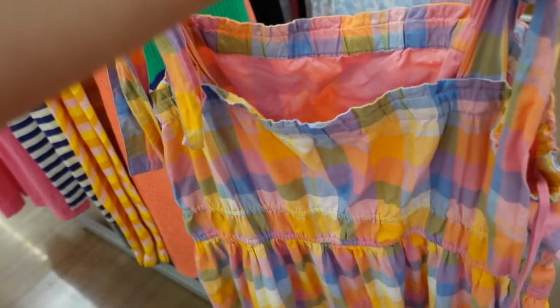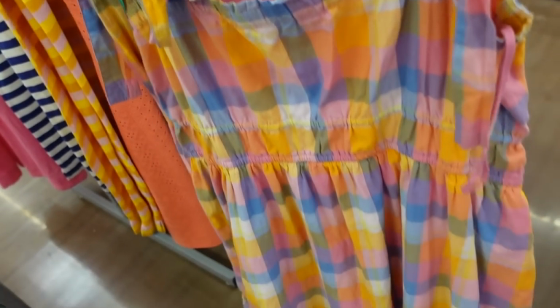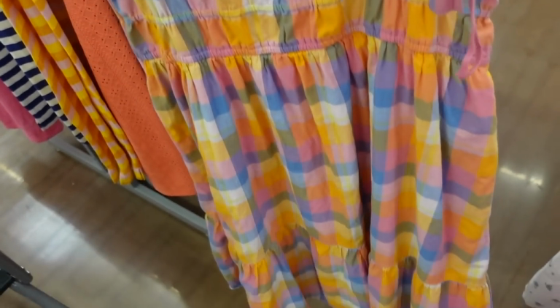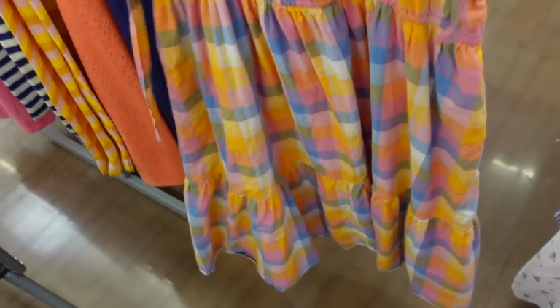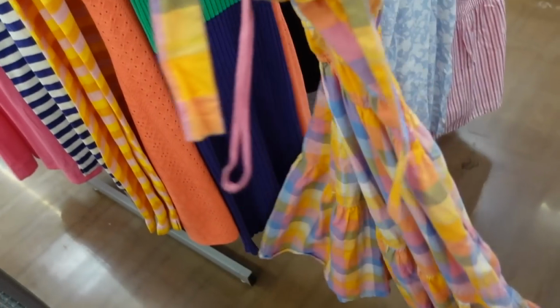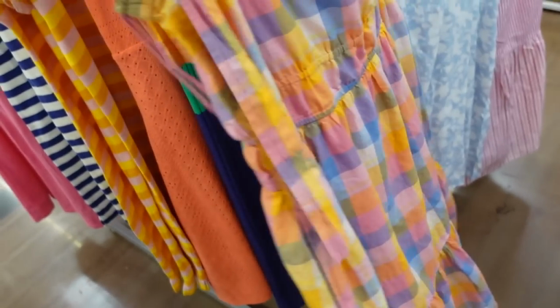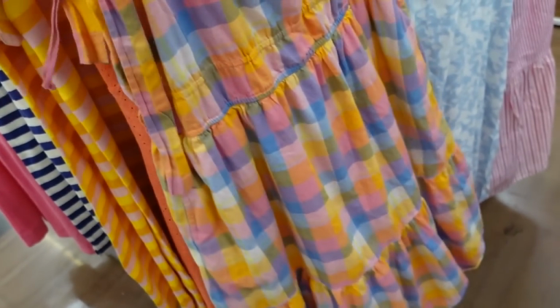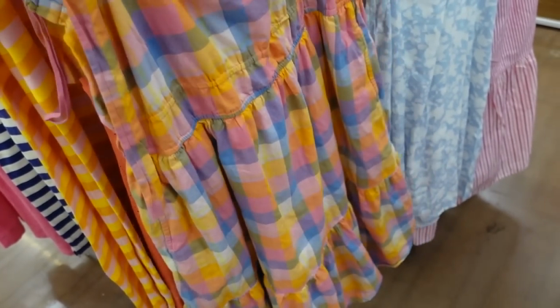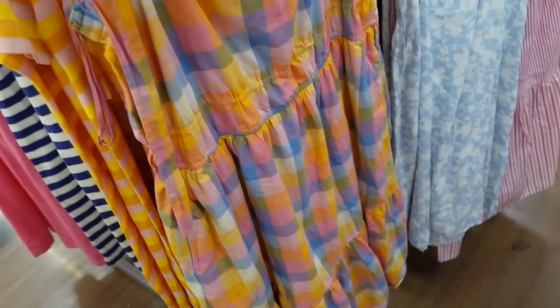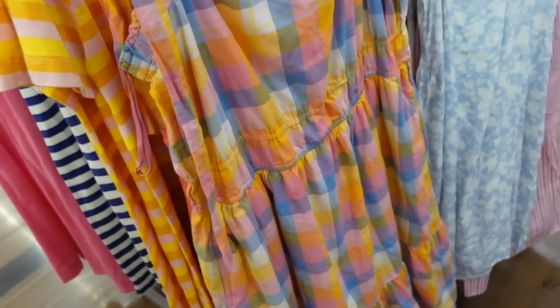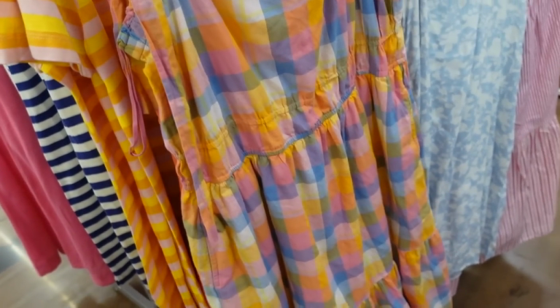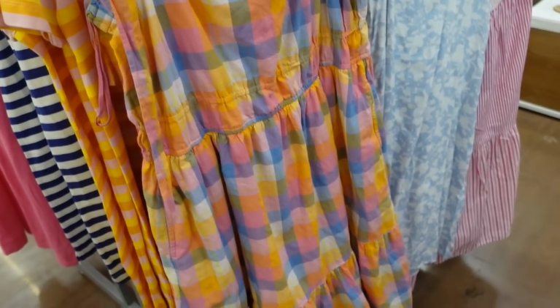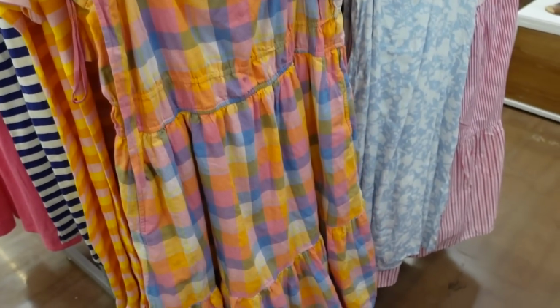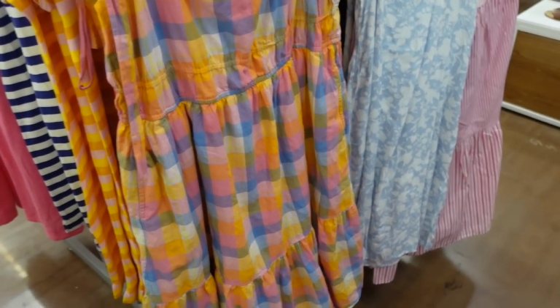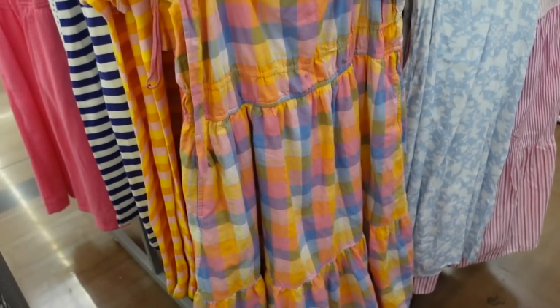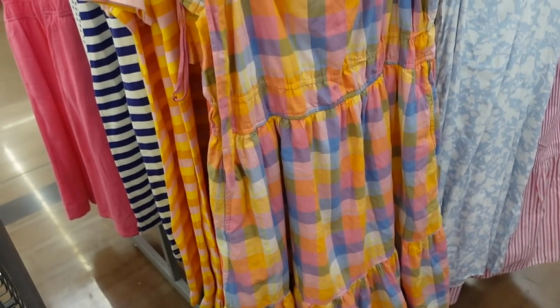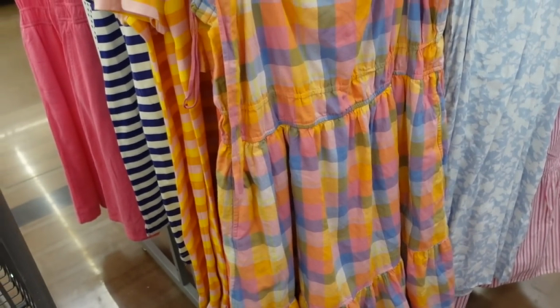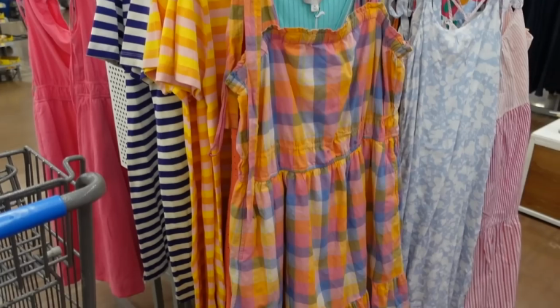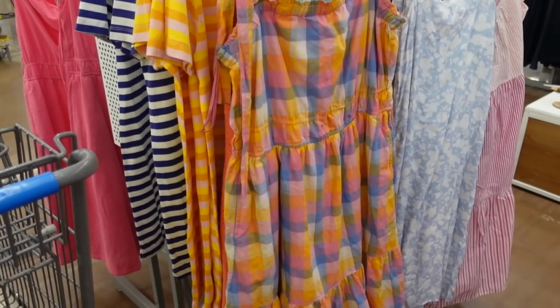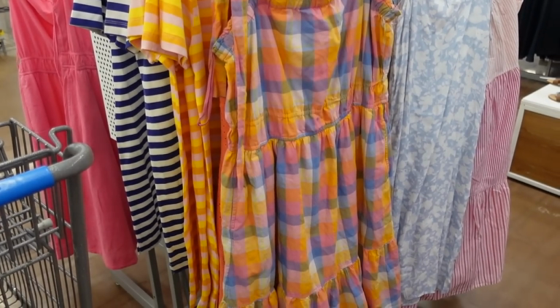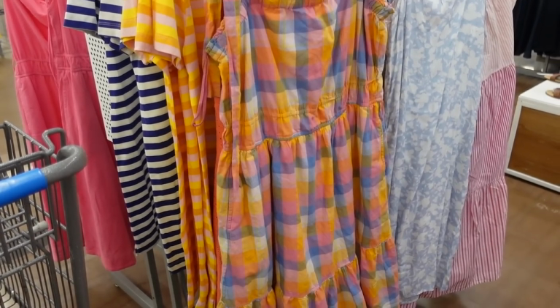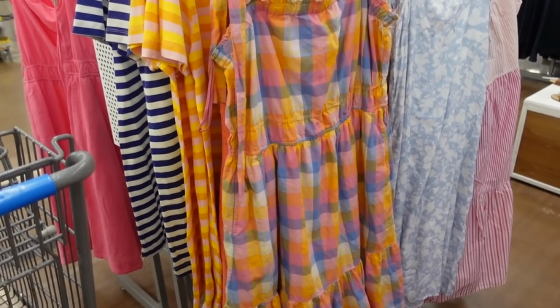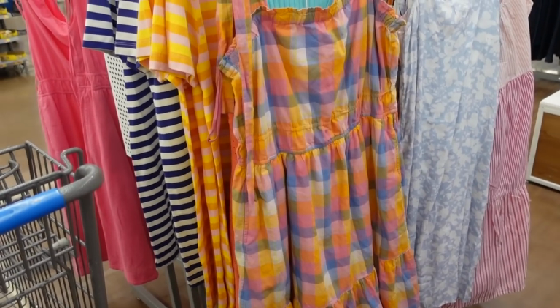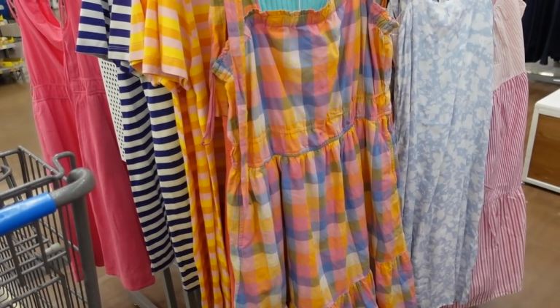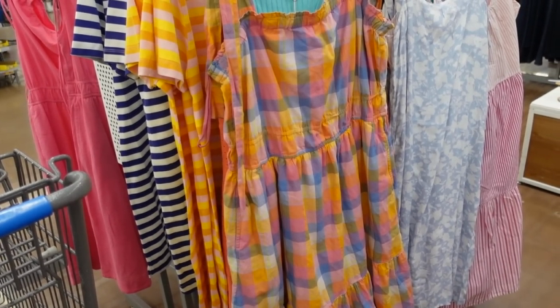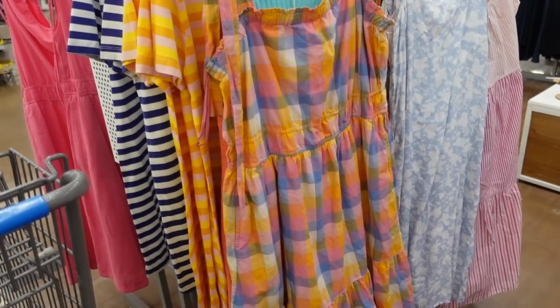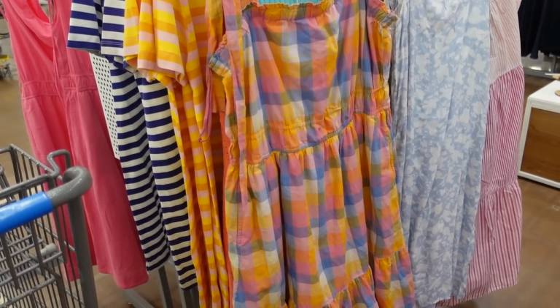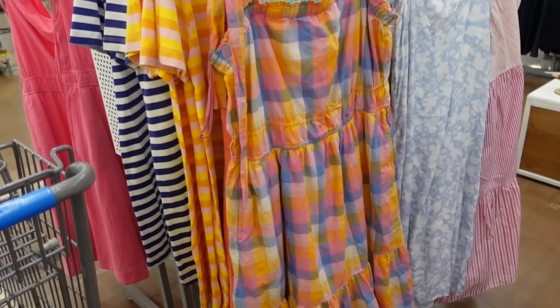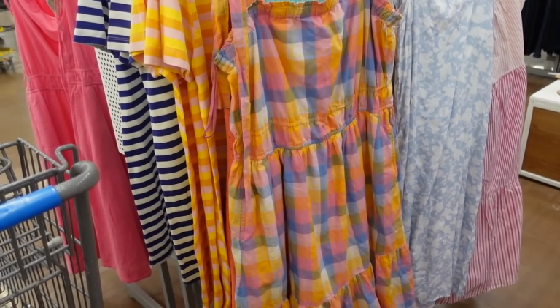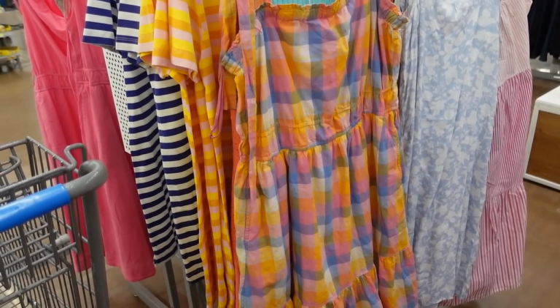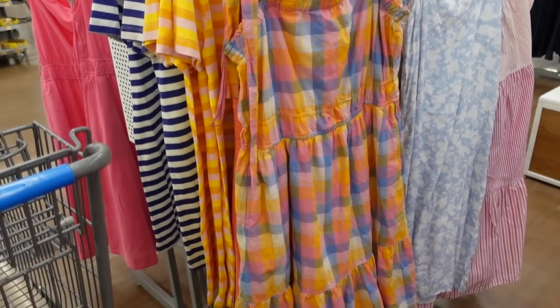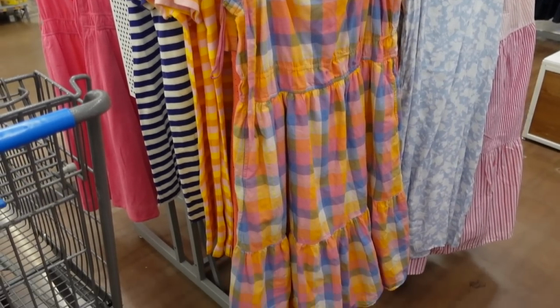It's completely lined. Comes in this multicolored plaid and also the yellow lipstick. It was $39 and now on sale for $24.87.